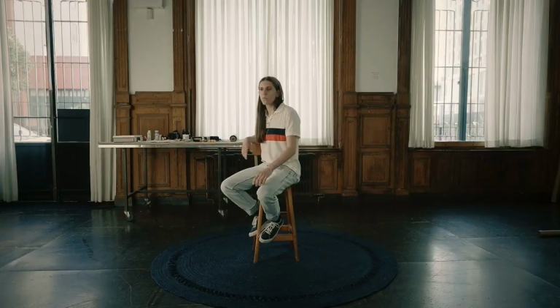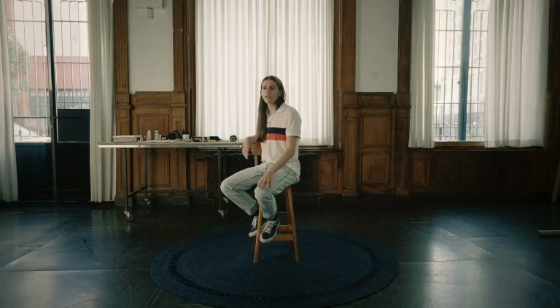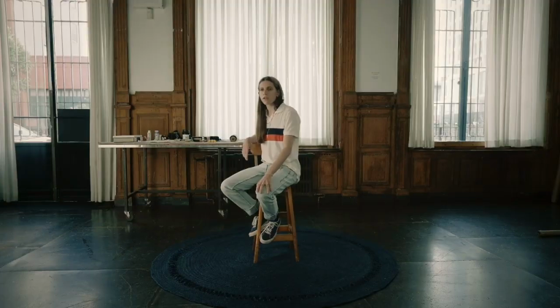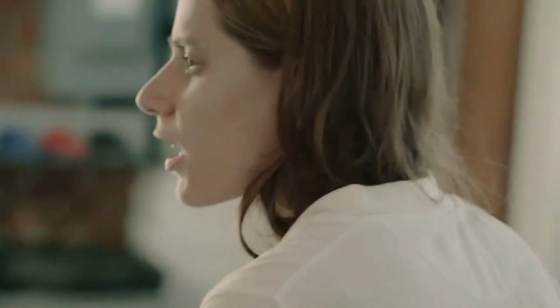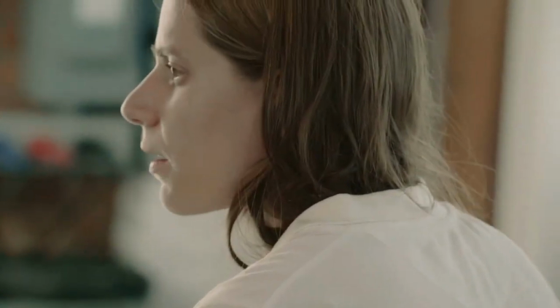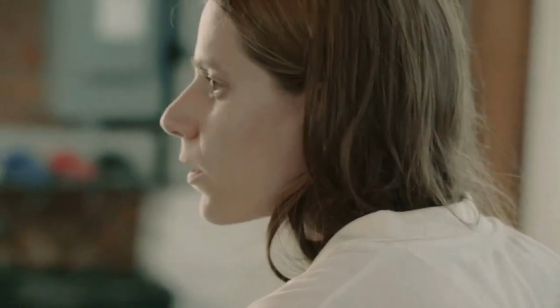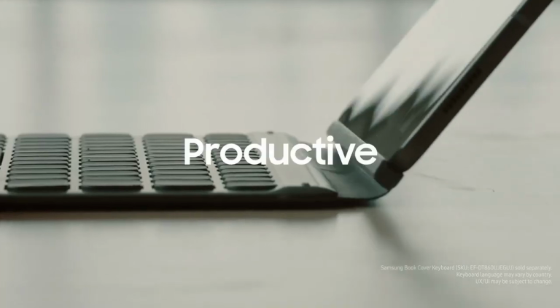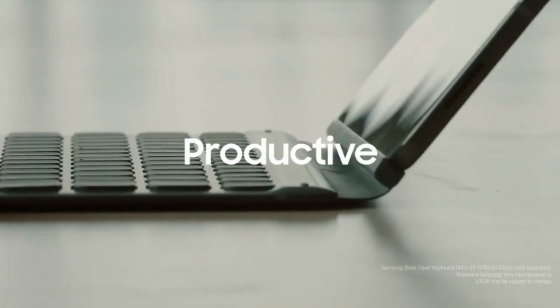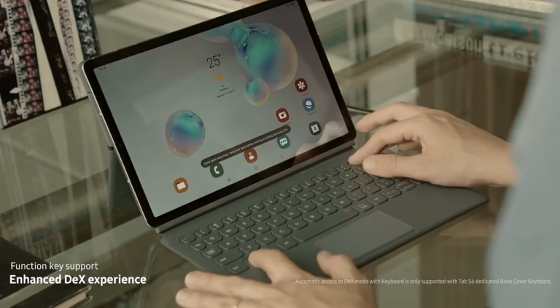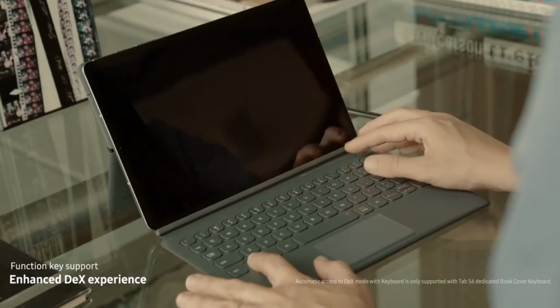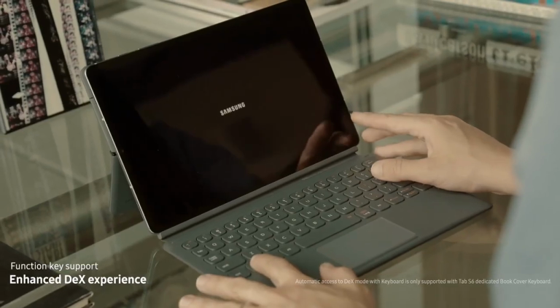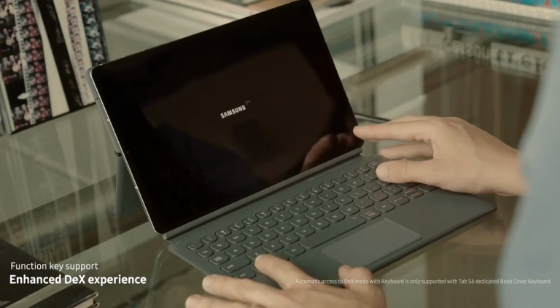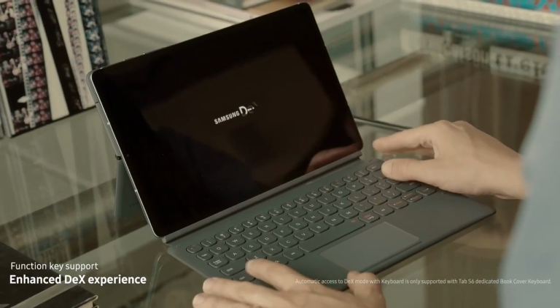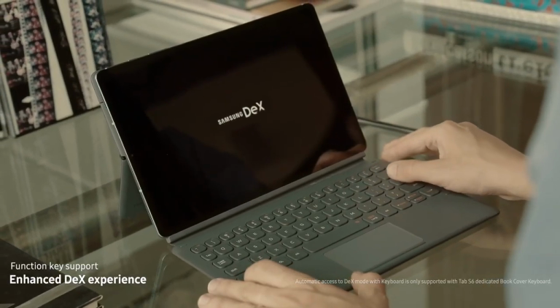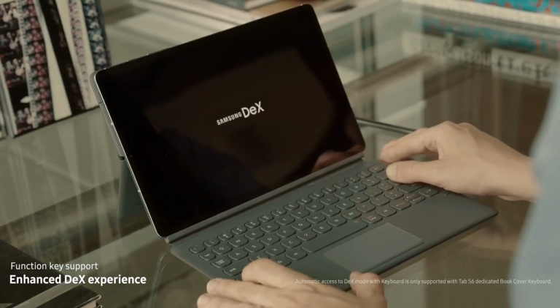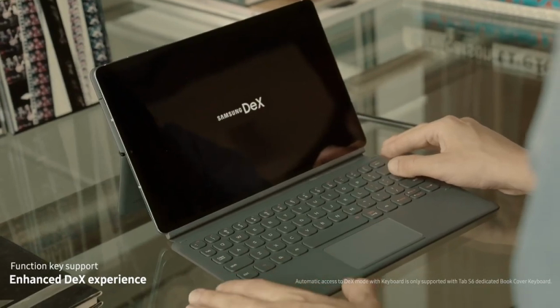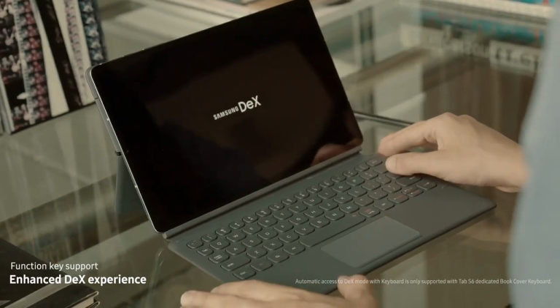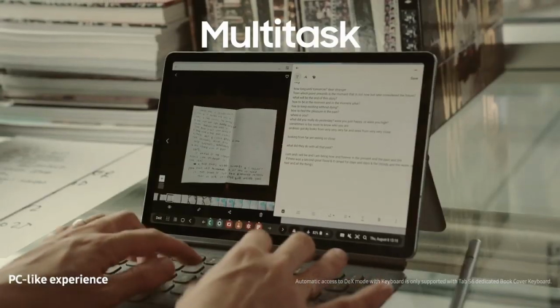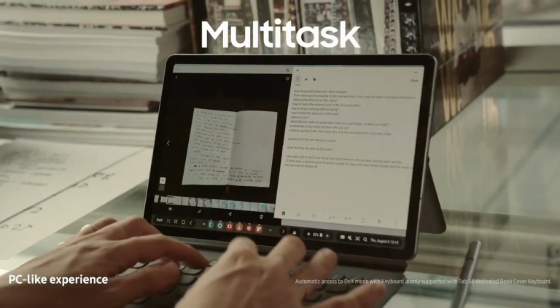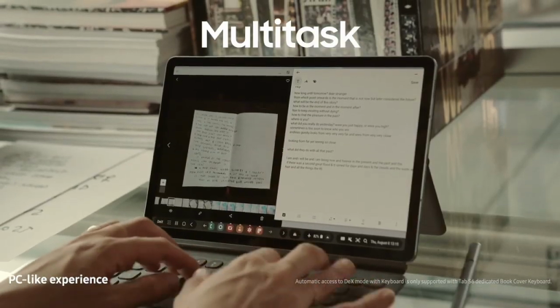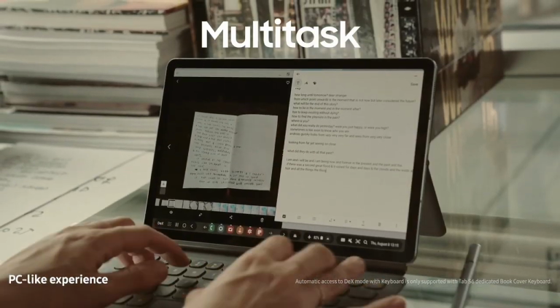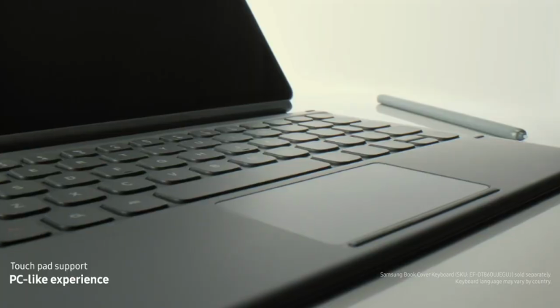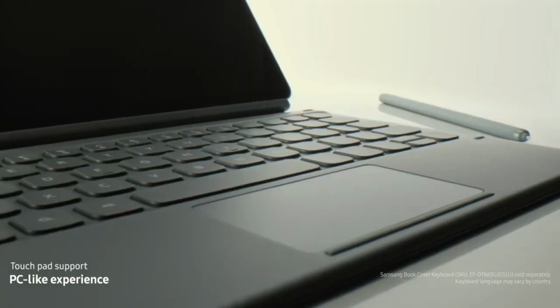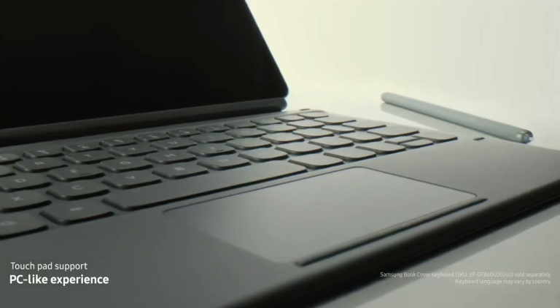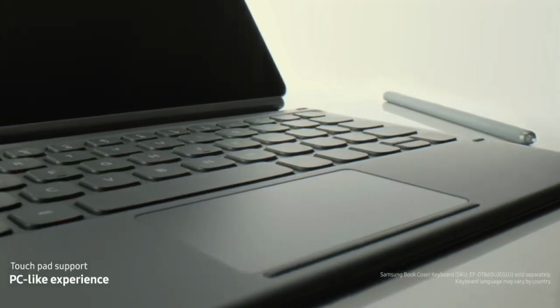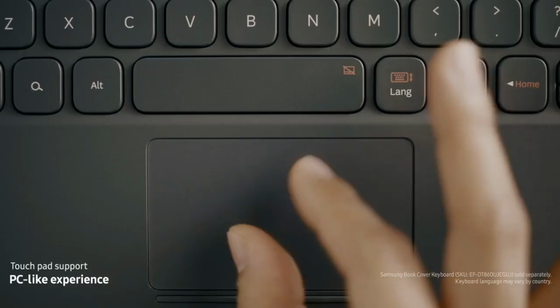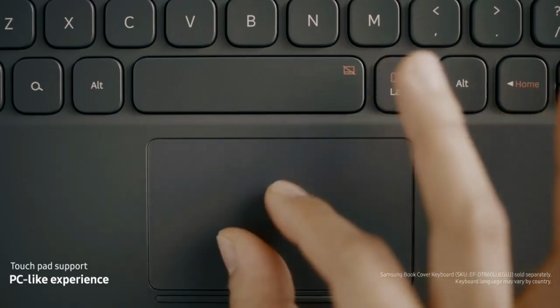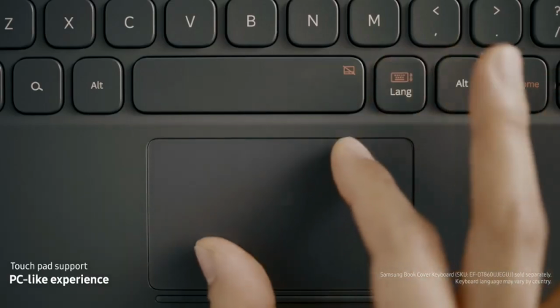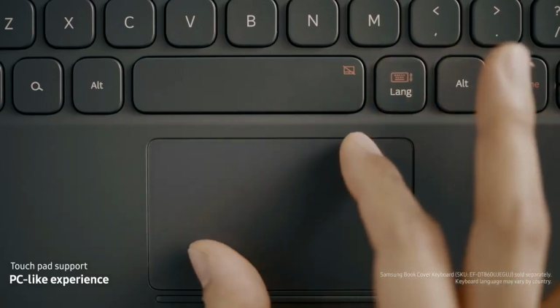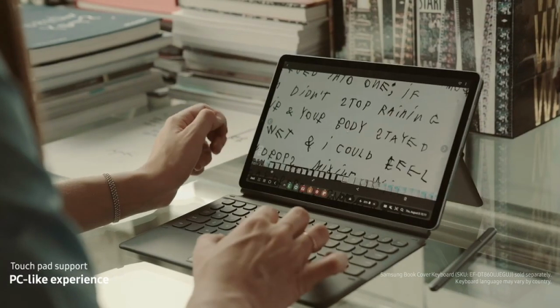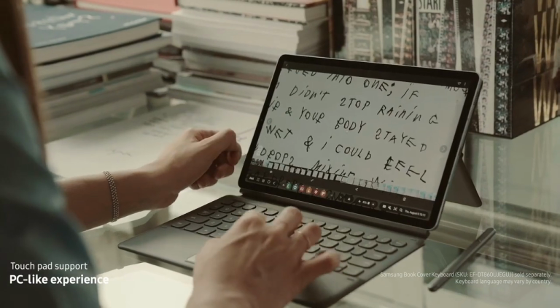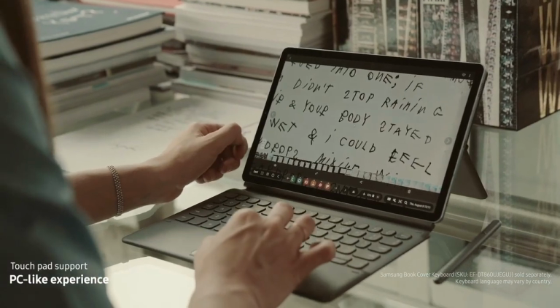One of the features I find more productive about Tab S6 is the DeX mode. I can just multitask. I can look at pictures while taking notes, which is very efficient for my work.